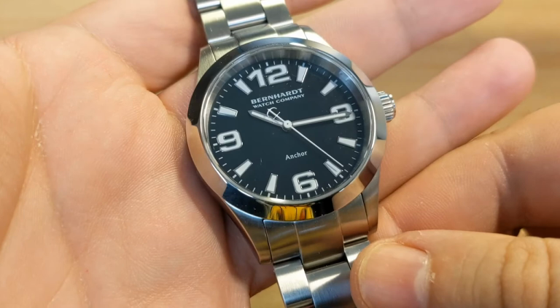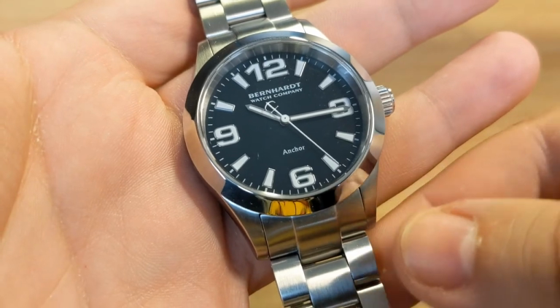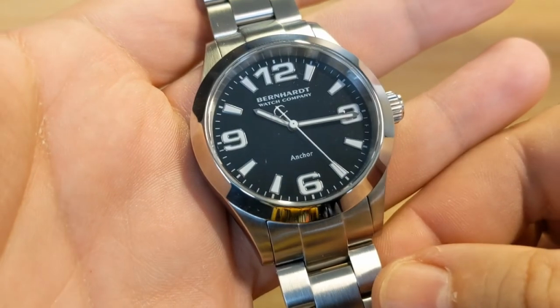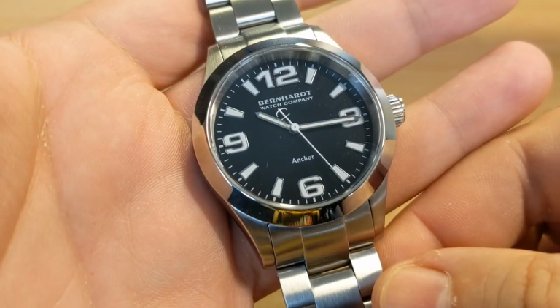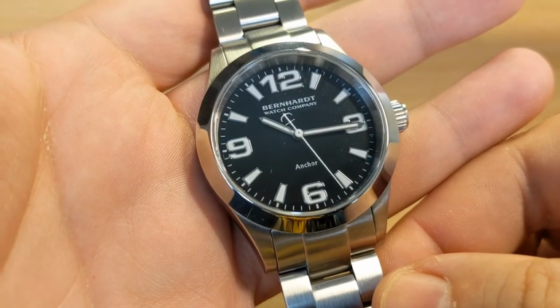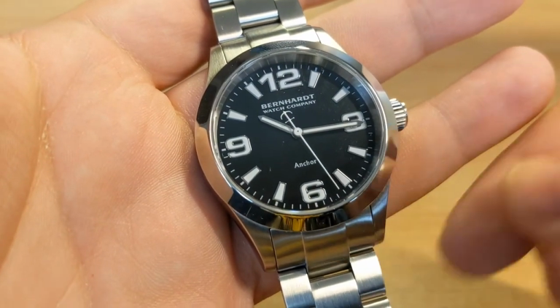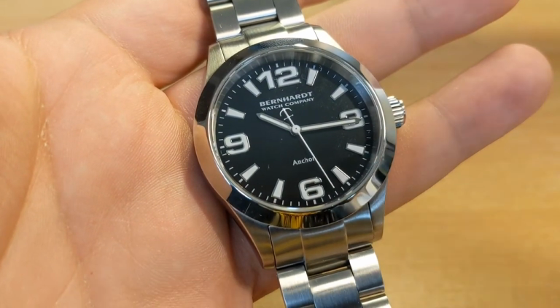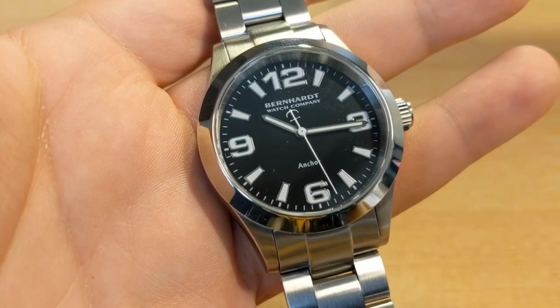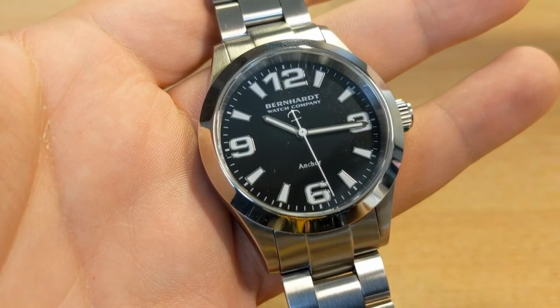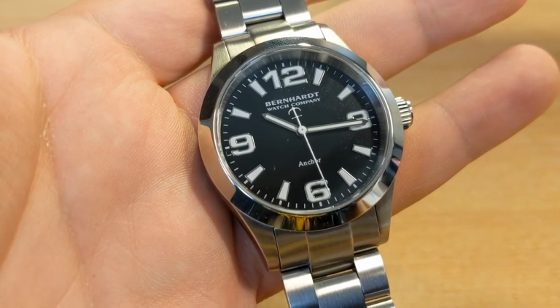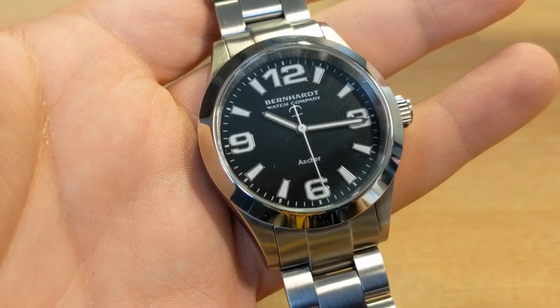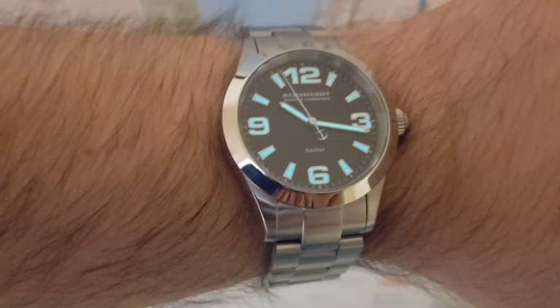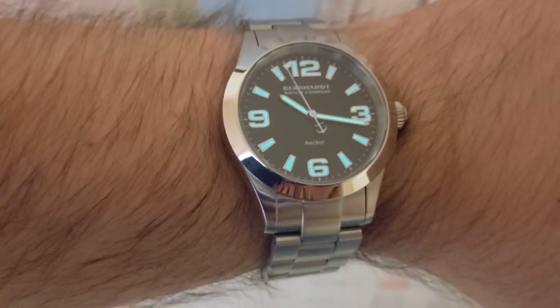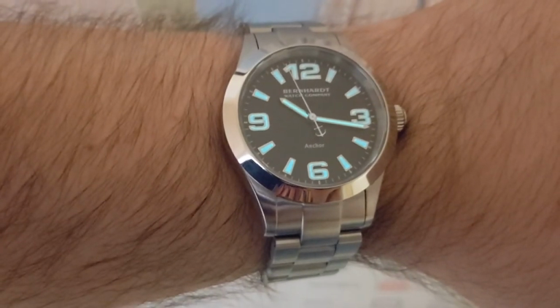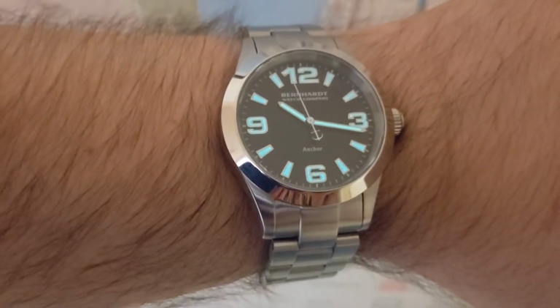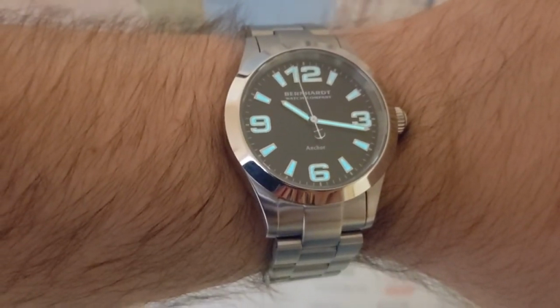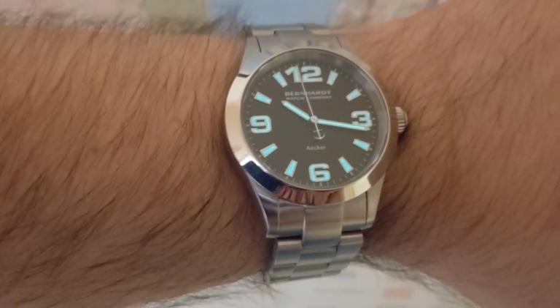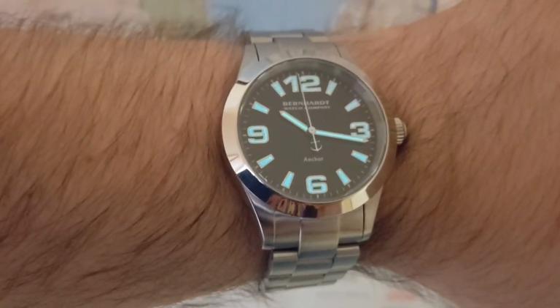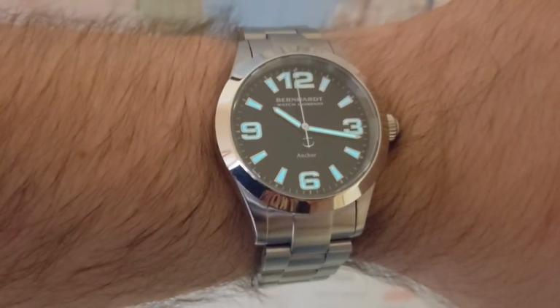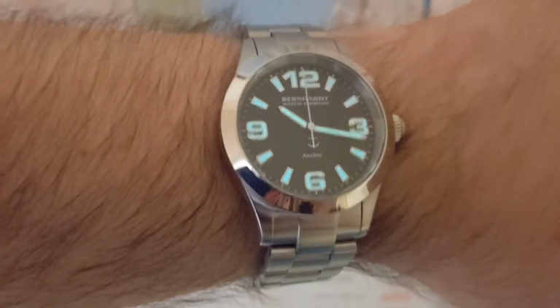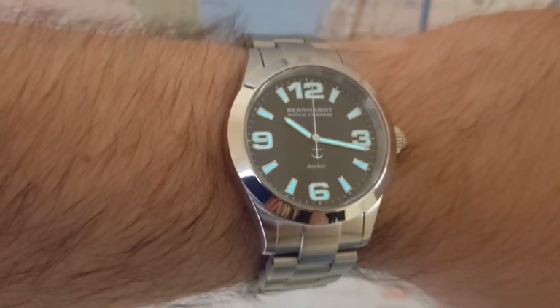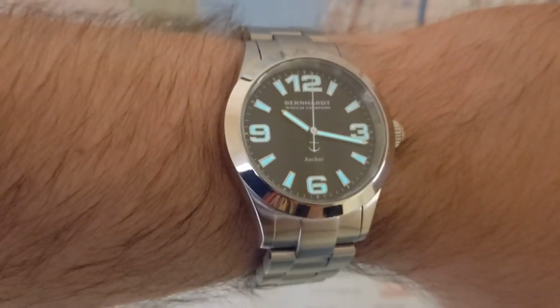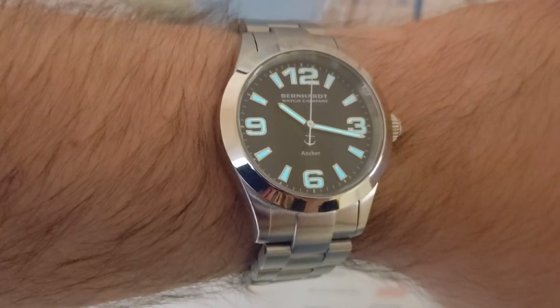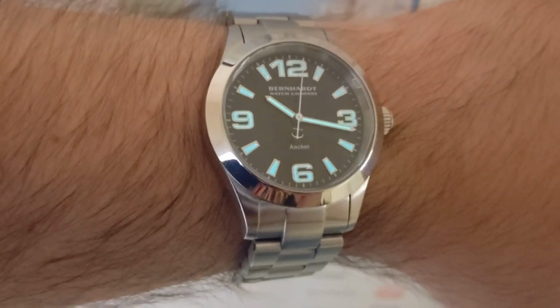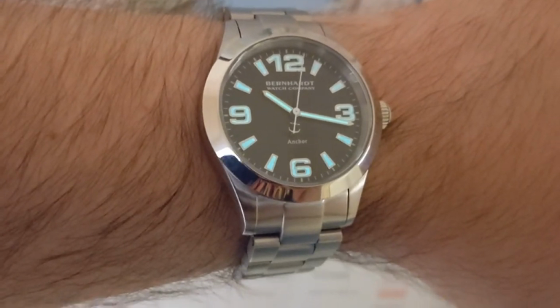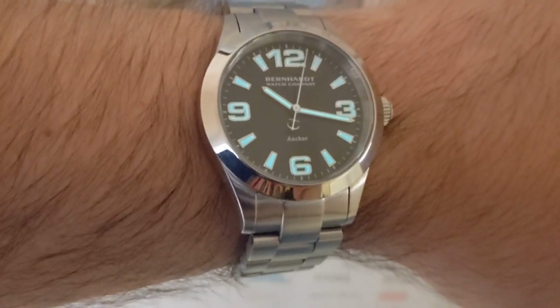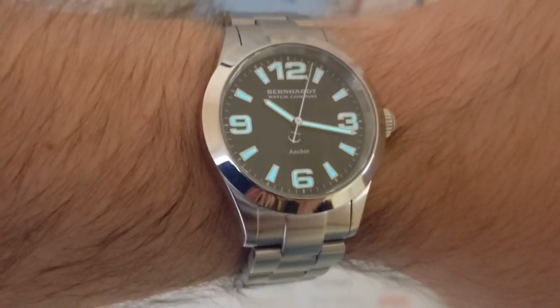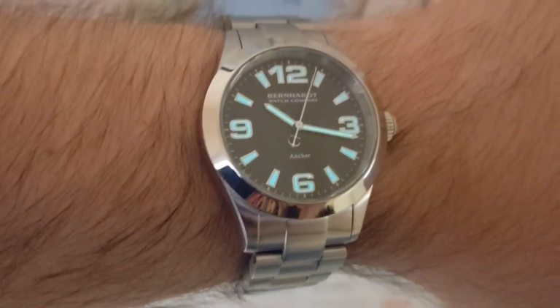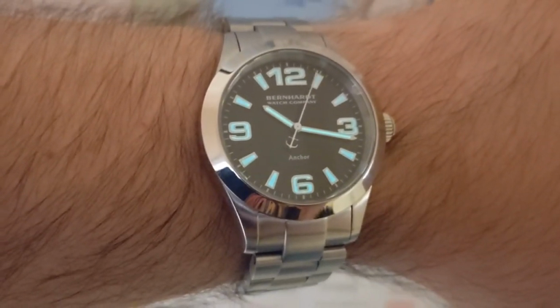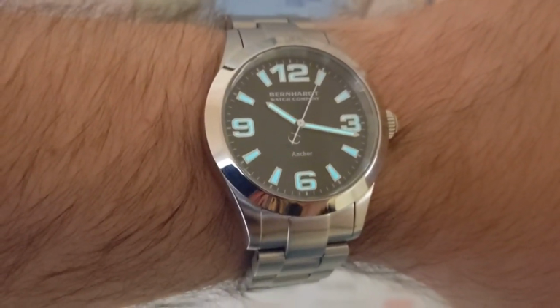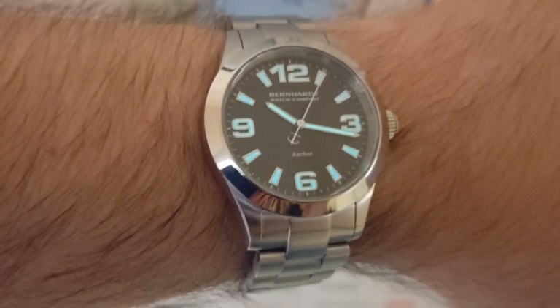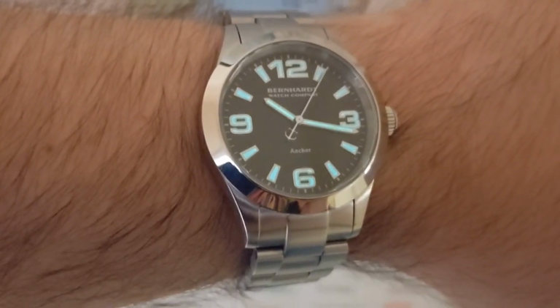I'll just cut away to a quick loom shot now so you can see what that looks like. This is Super-LumiNova on this watch, so expect good performance from the lume.